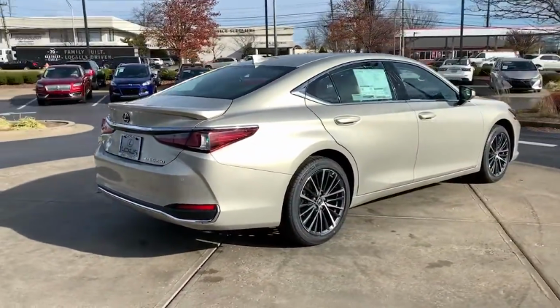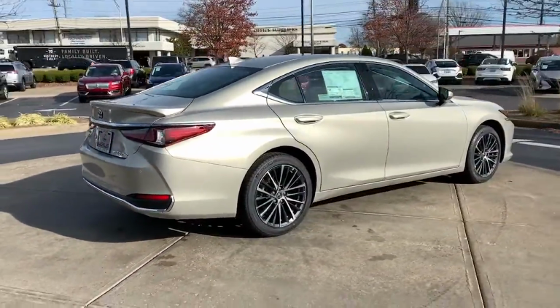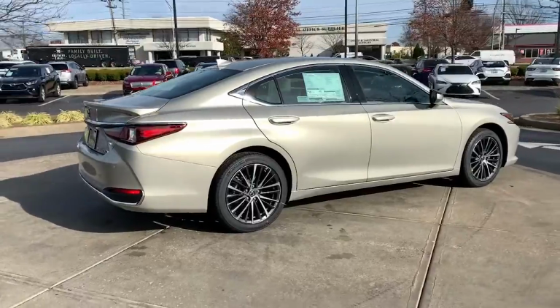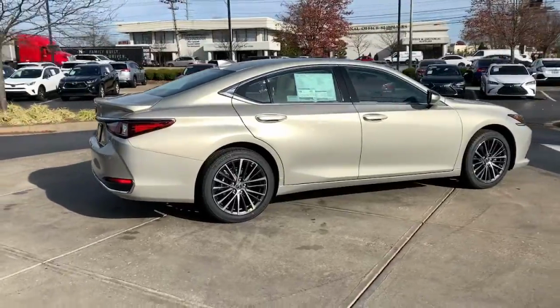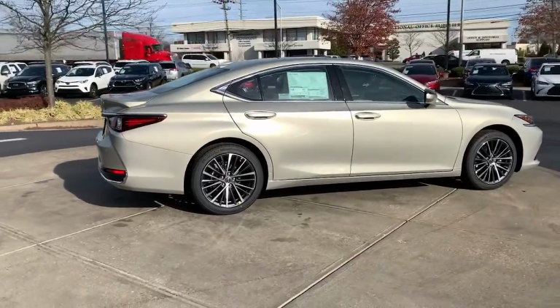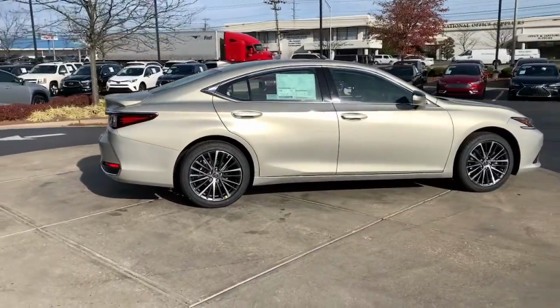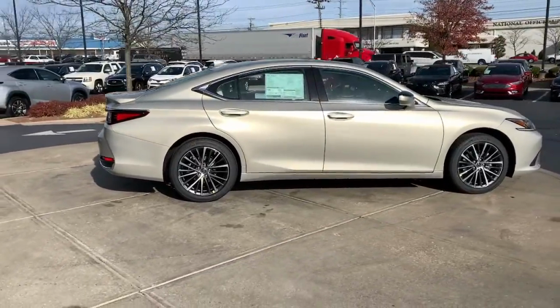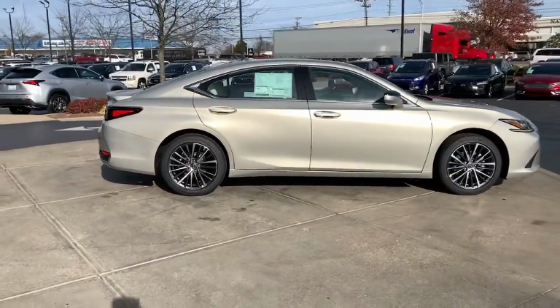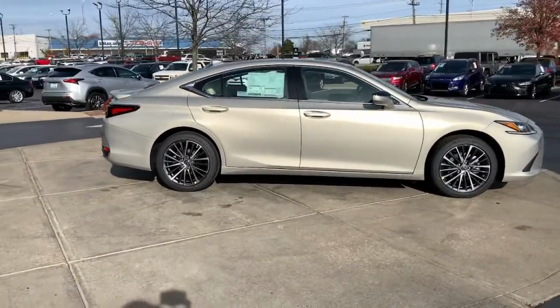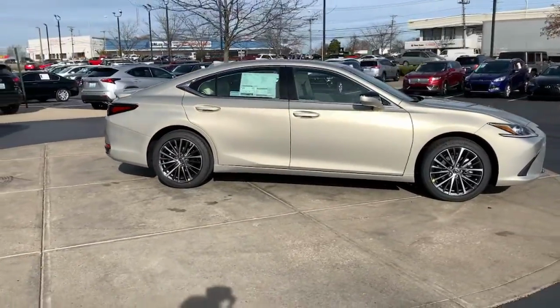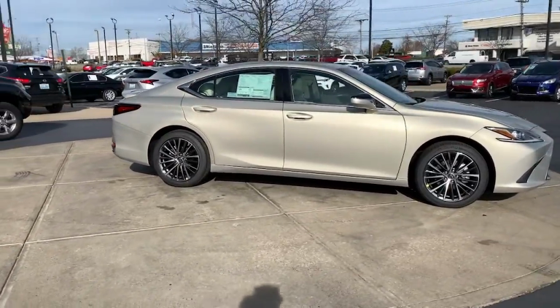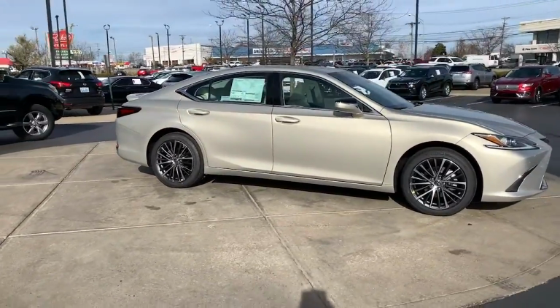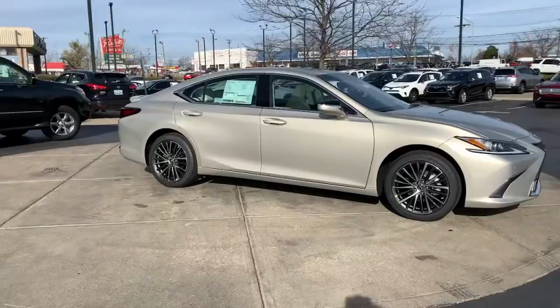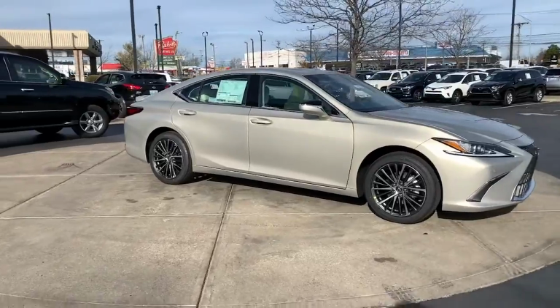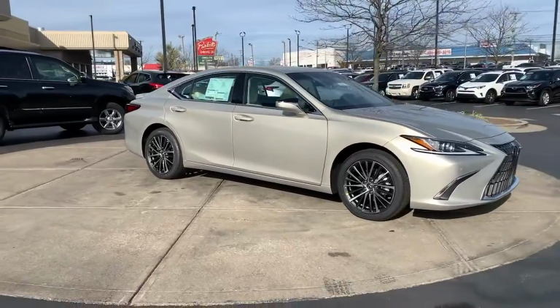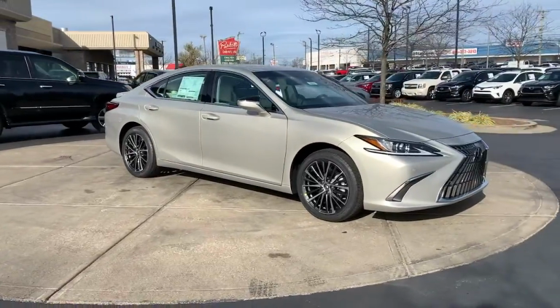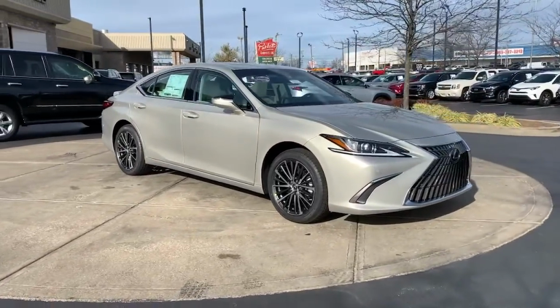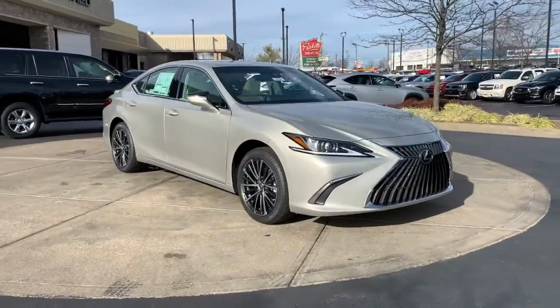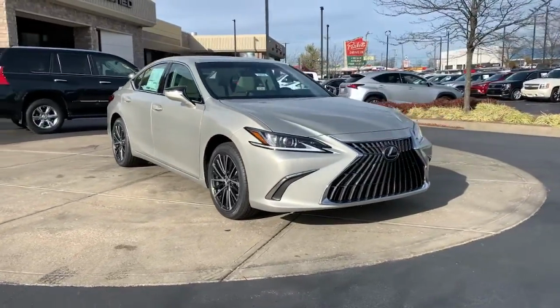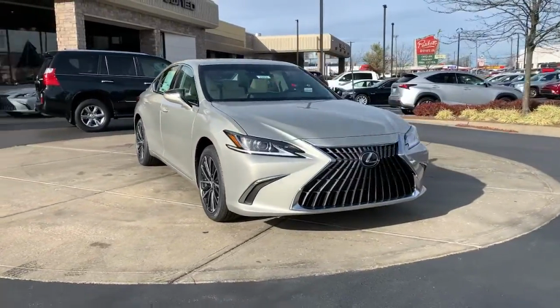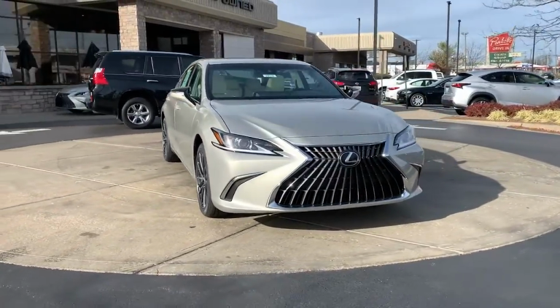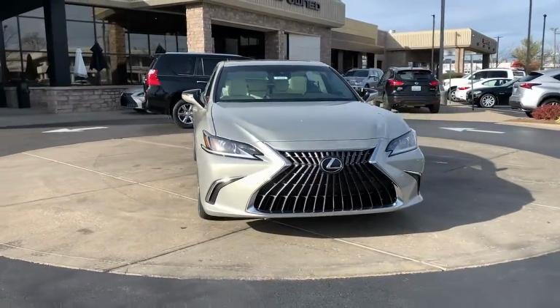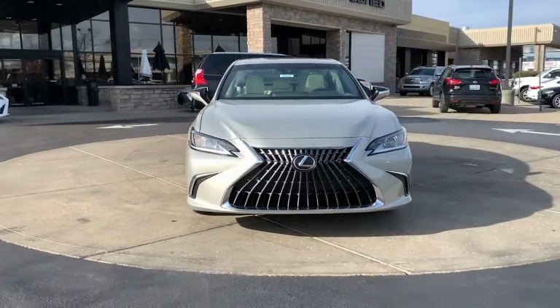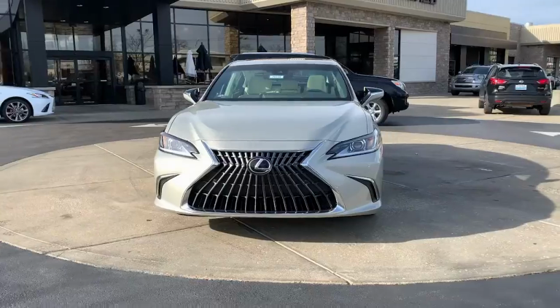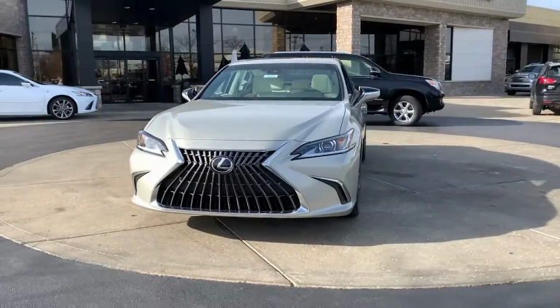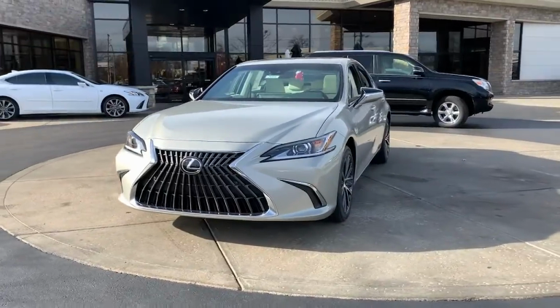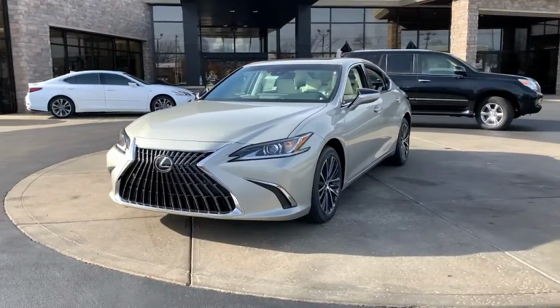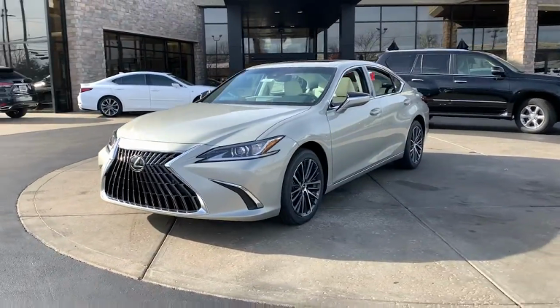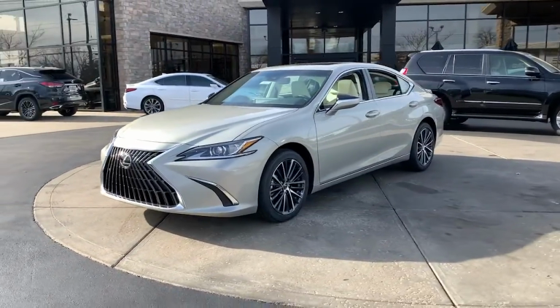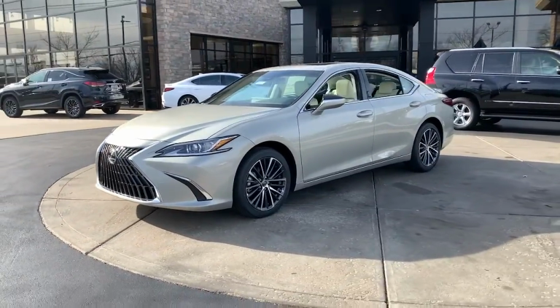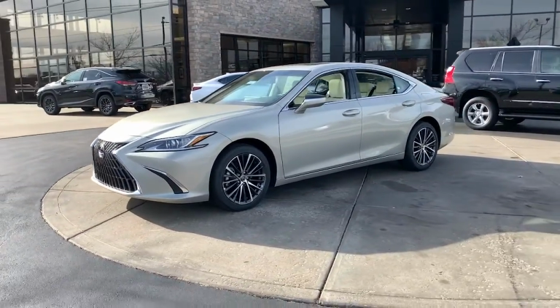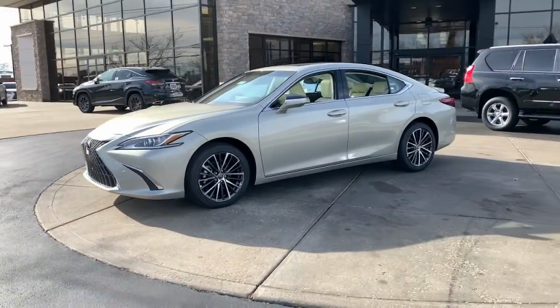The following are some of this vehicle's highlighted options: electronic stability control, rear spoiler, rain sensing wipers, seat memory, trip computer, bucket seats, power windows, four-wheel disc brakes, and power steering.